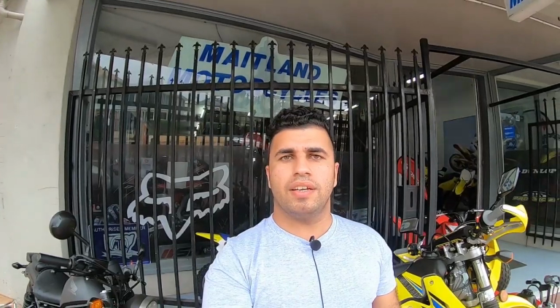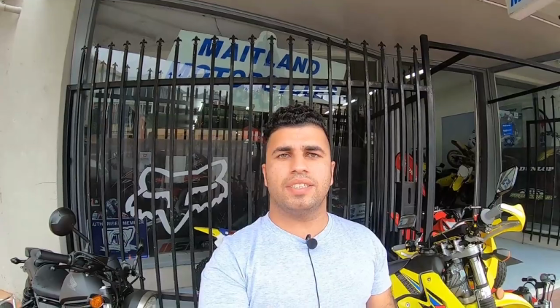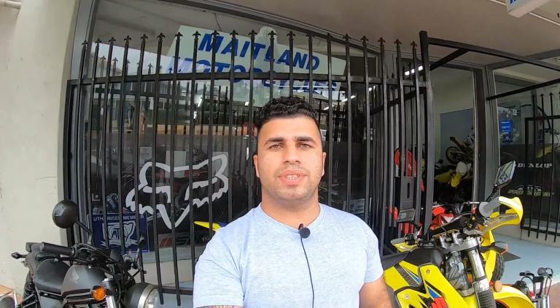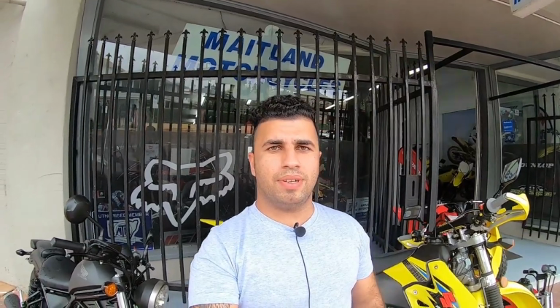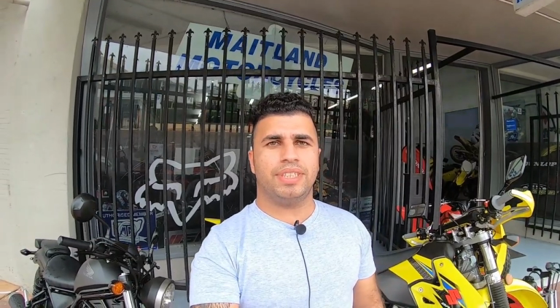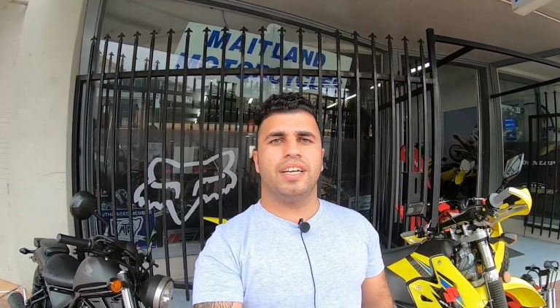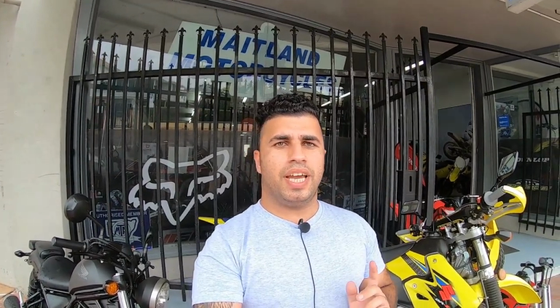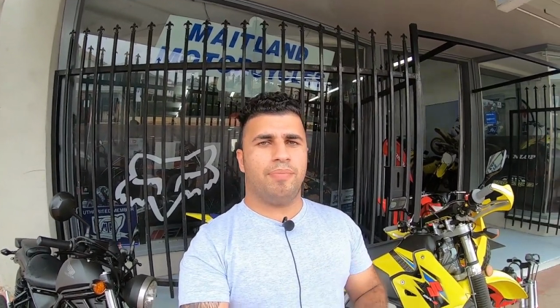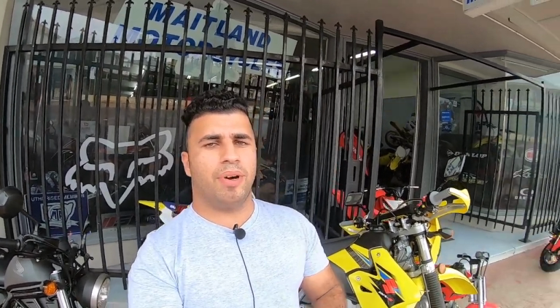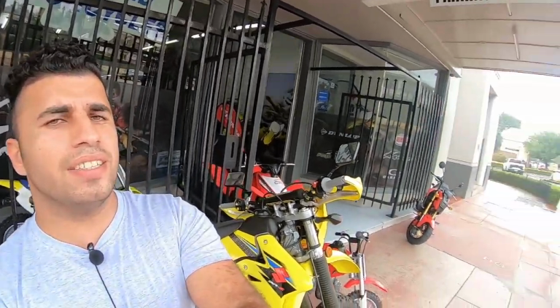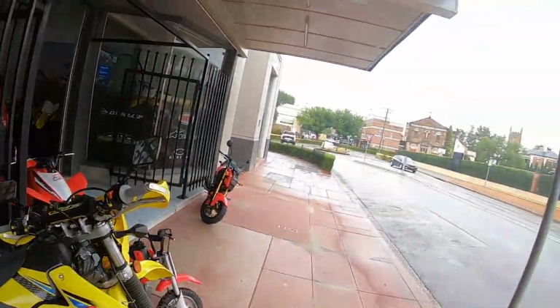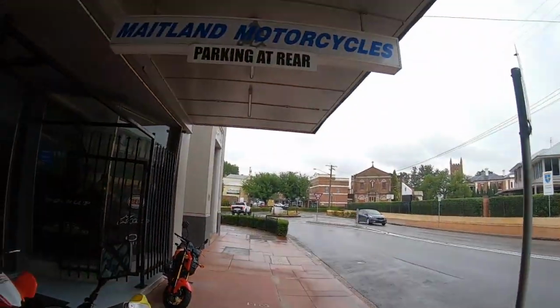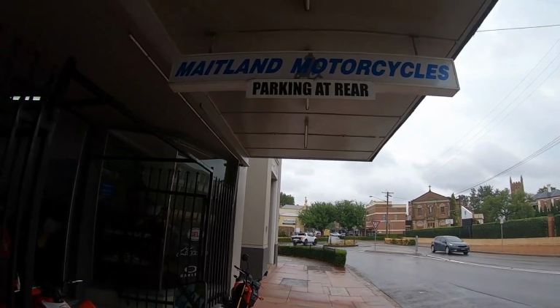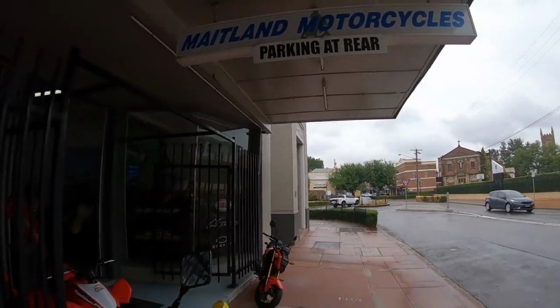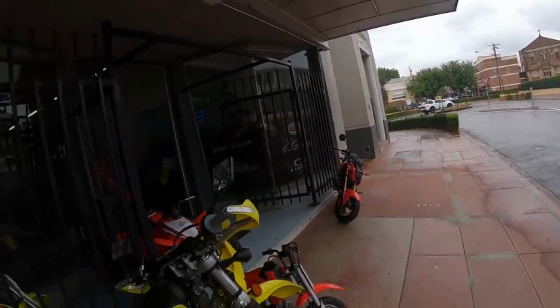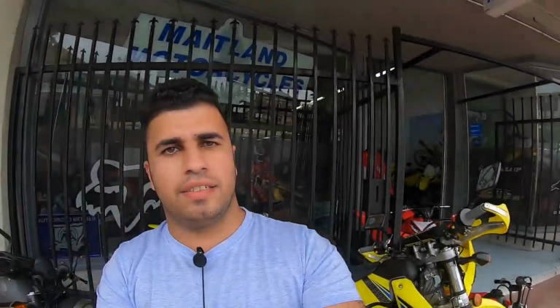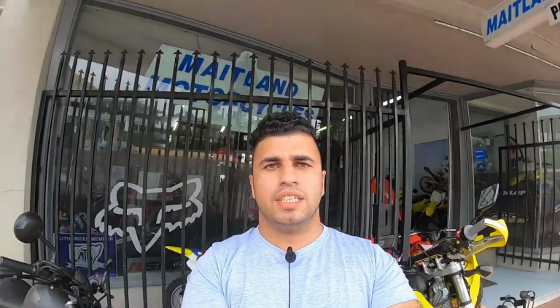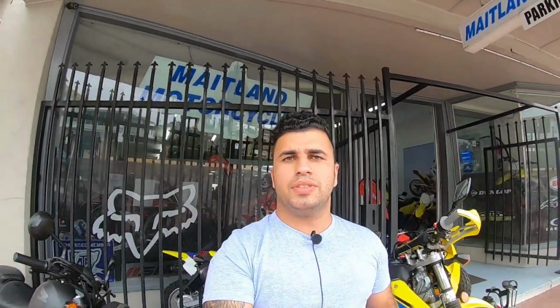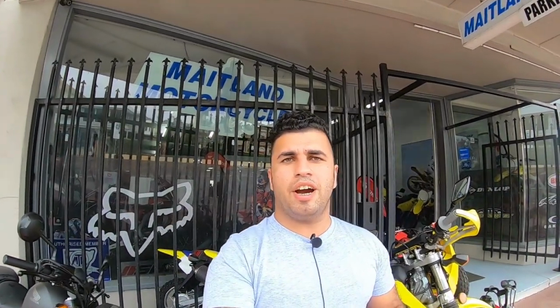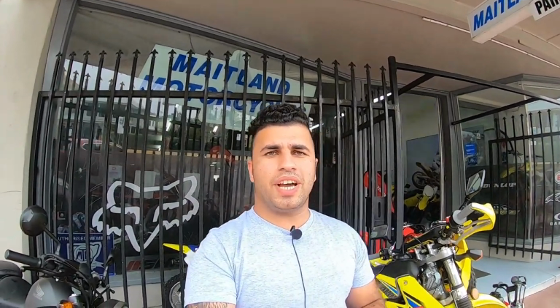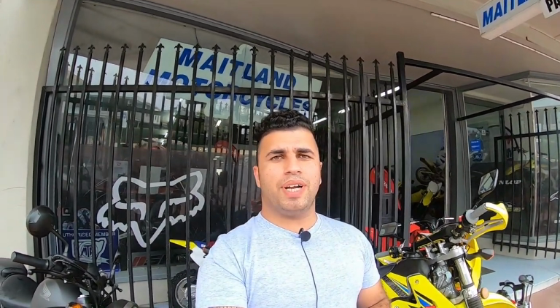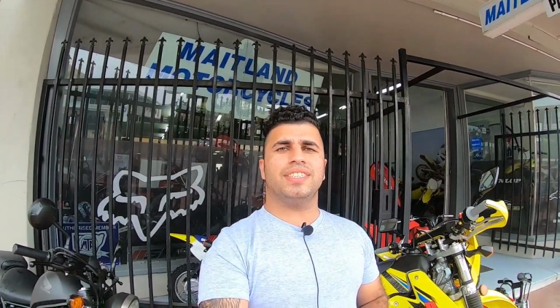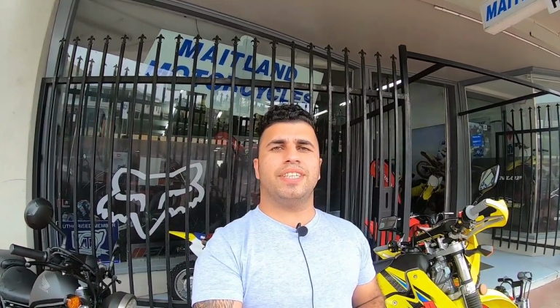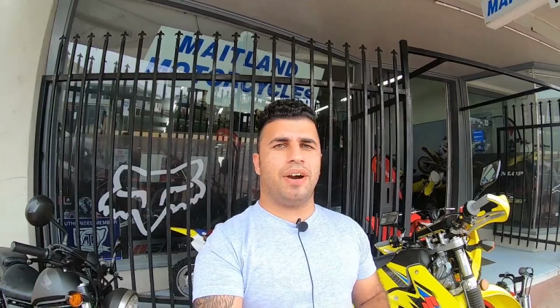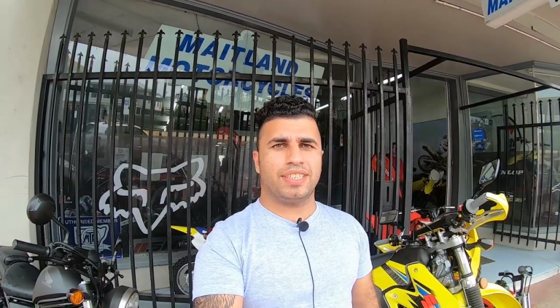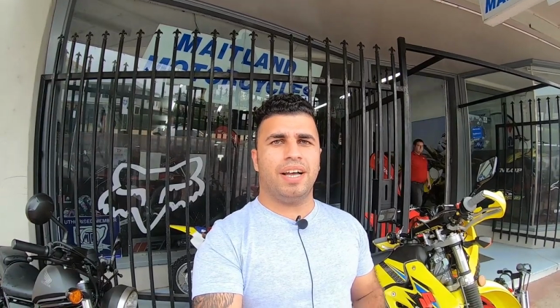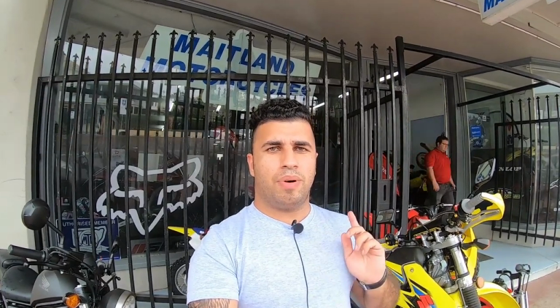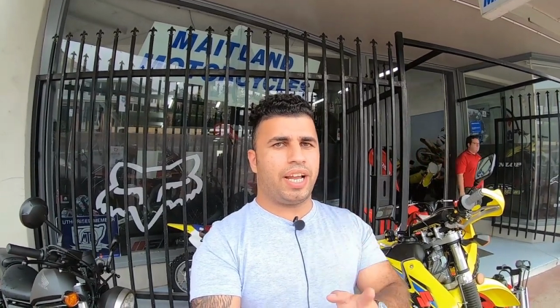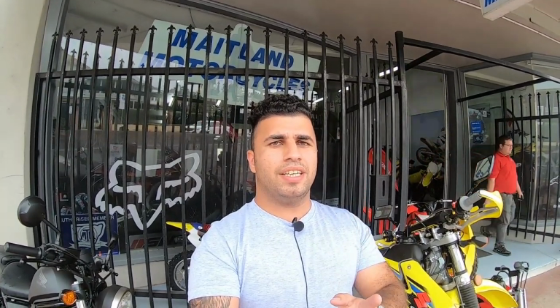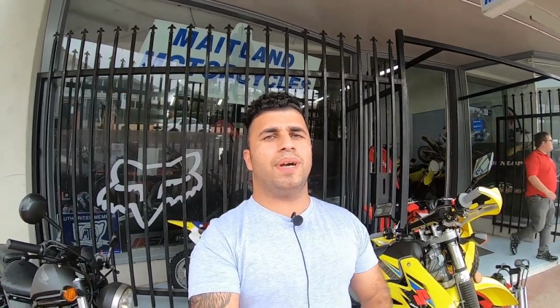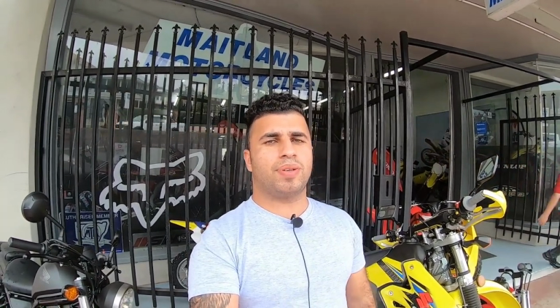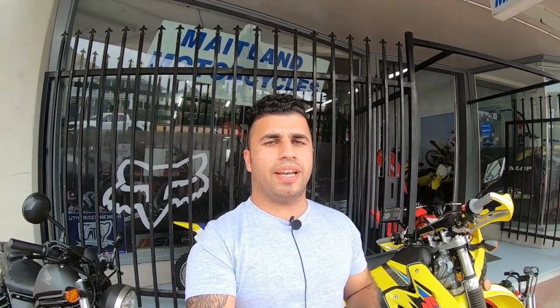Hi guys, welcome to Shaq's World. My name is Shaq. Today I'm at Maitland Motorcycles, as you guys can see. Today I'll be doing something with my 2017 CBR1000RR. But before that guys, please smash the subscribe button and hit the notification bell for upcoming videos.